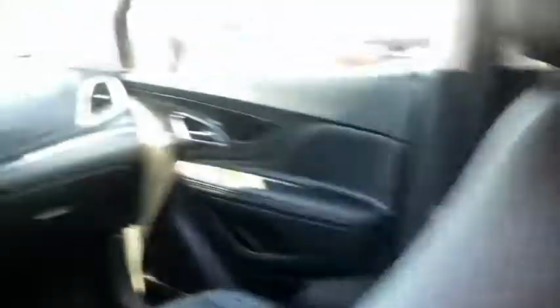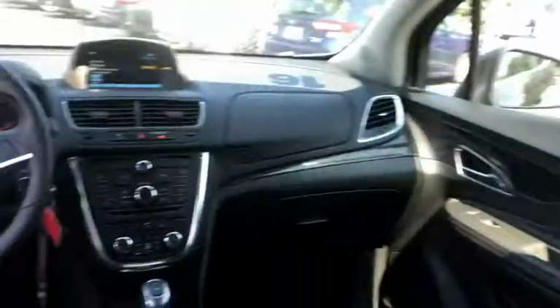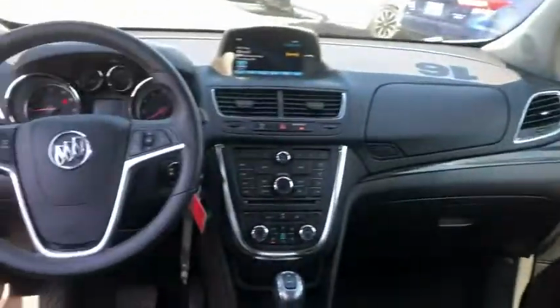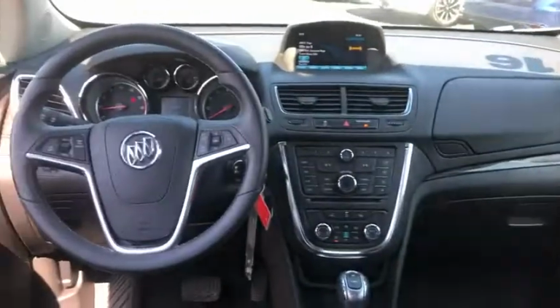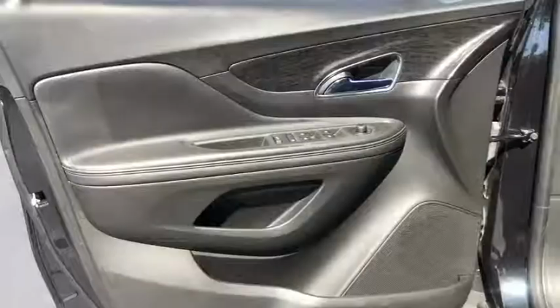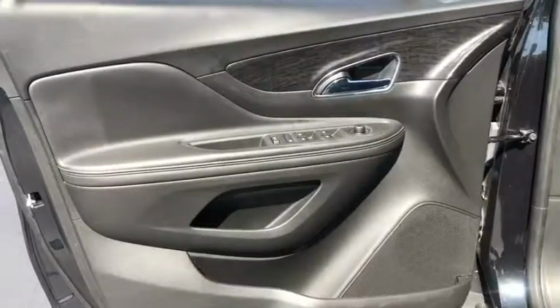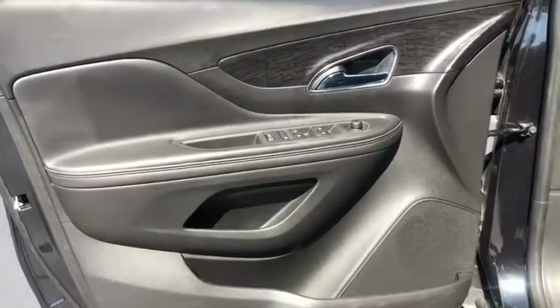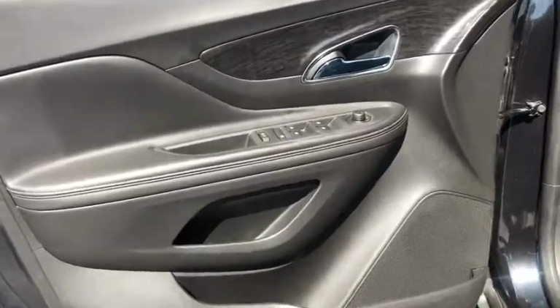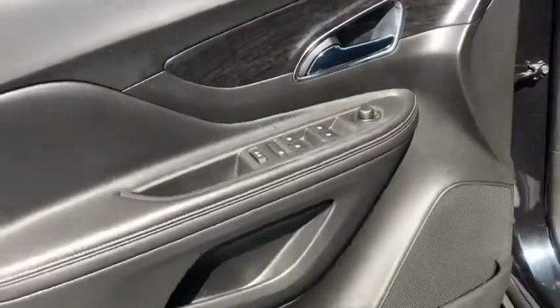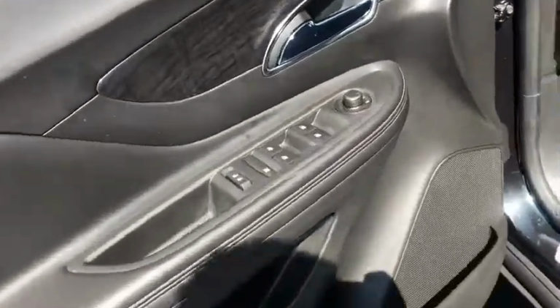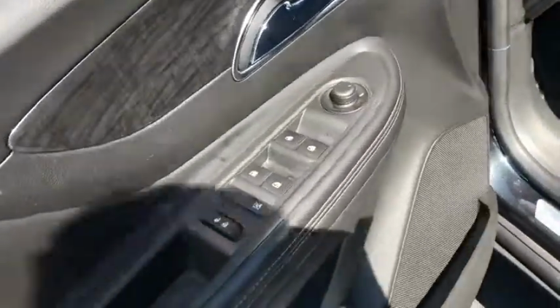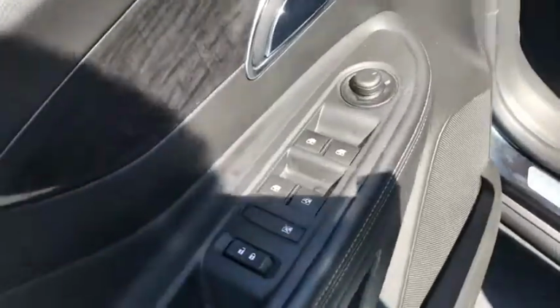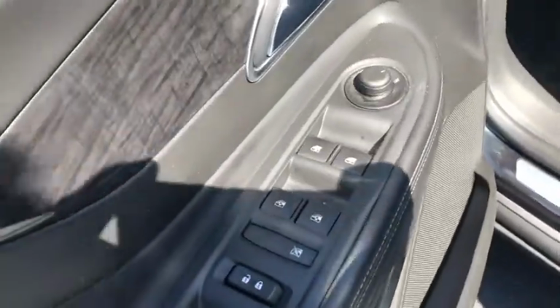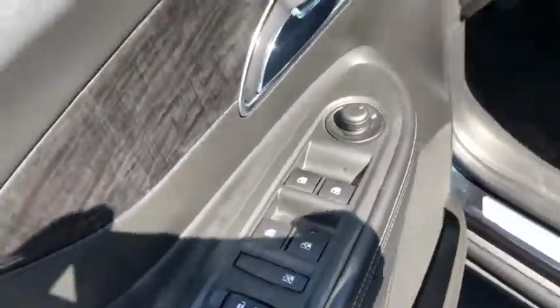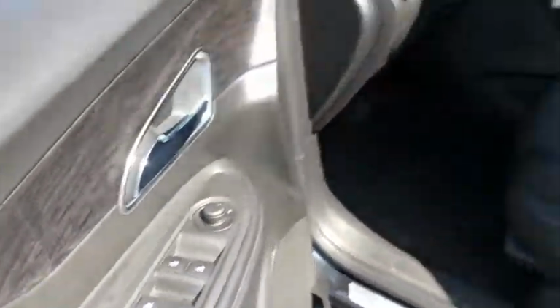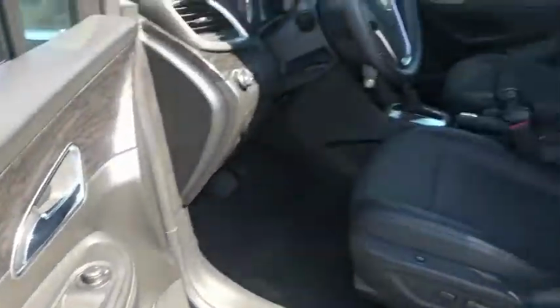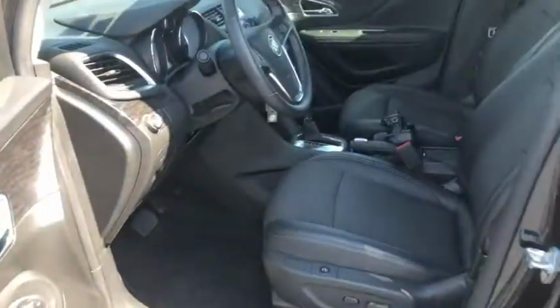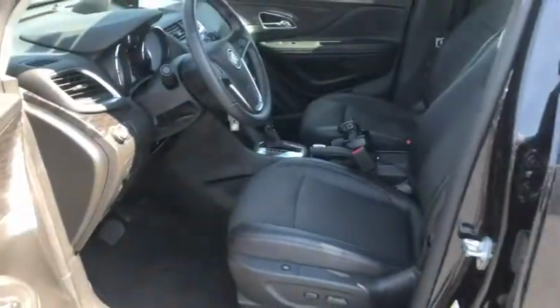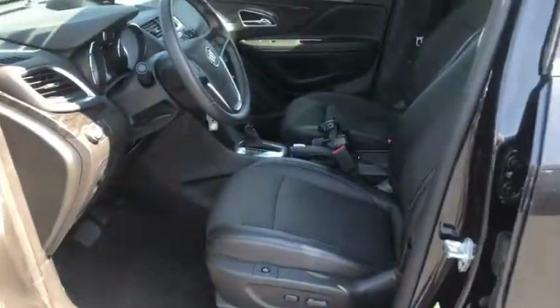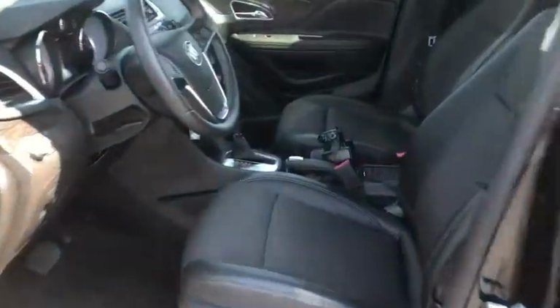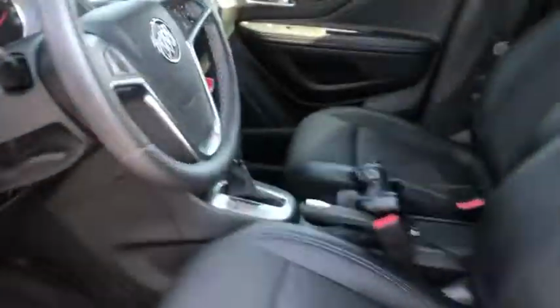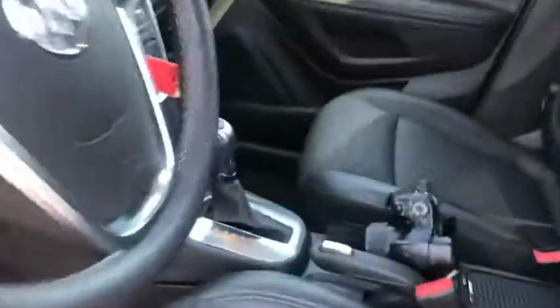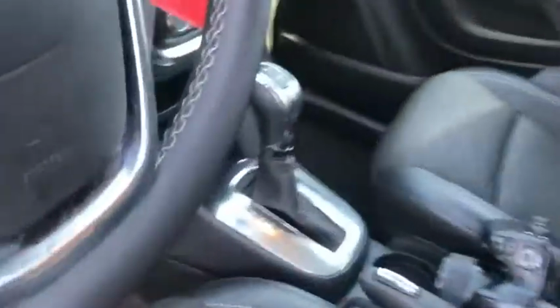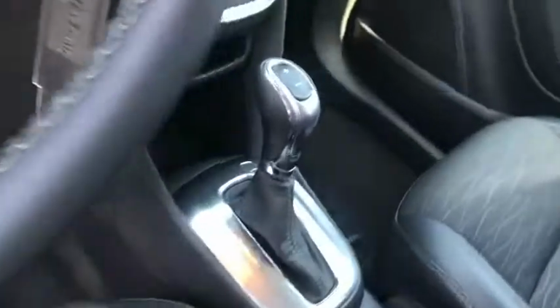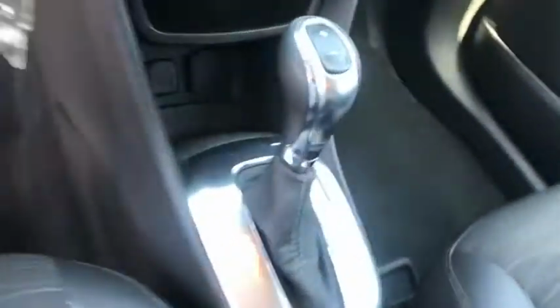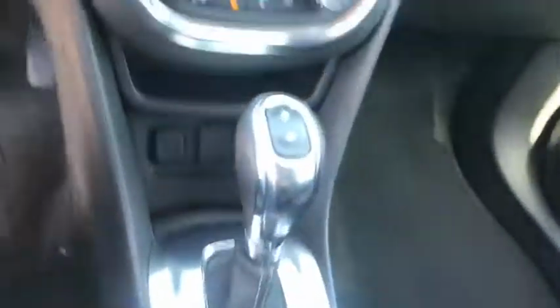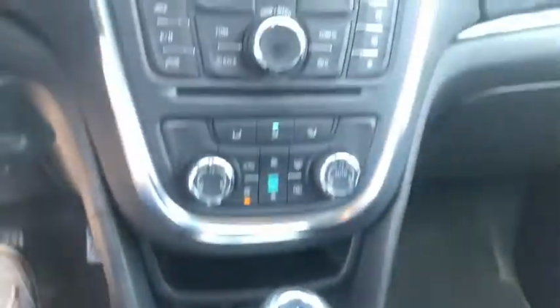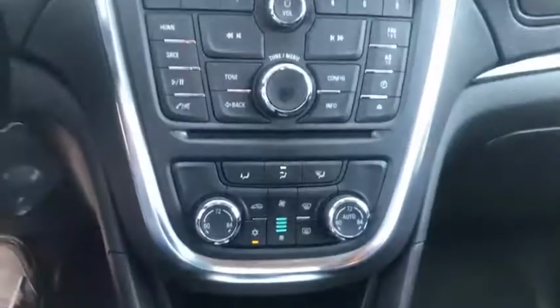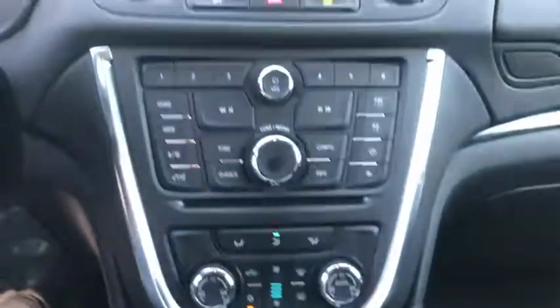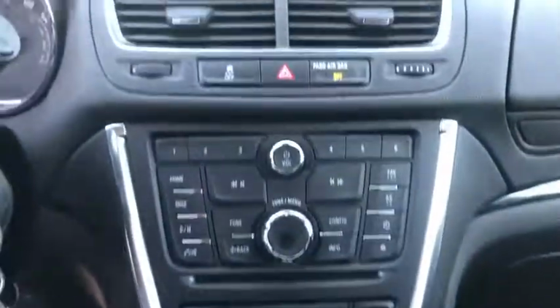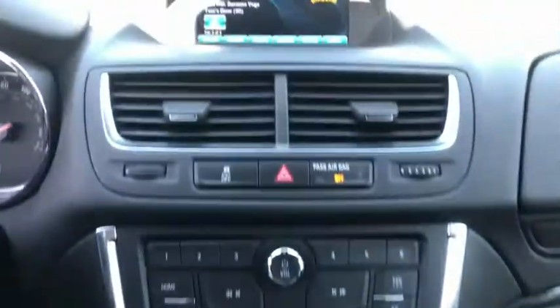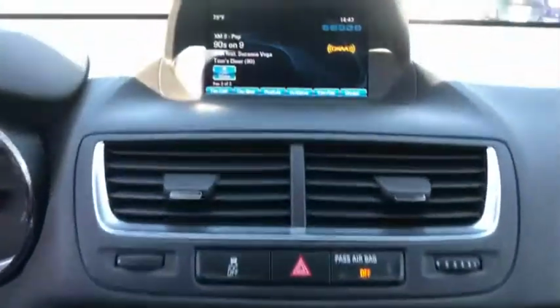Traction control, anti-lock braking system, Bluetooth wireless data hands-free phone, power steering, cruise control, aluminum wheels, floor mats, hands-free communication.